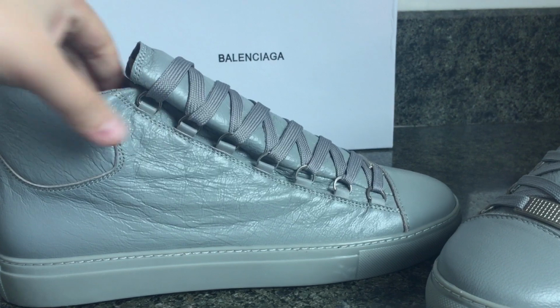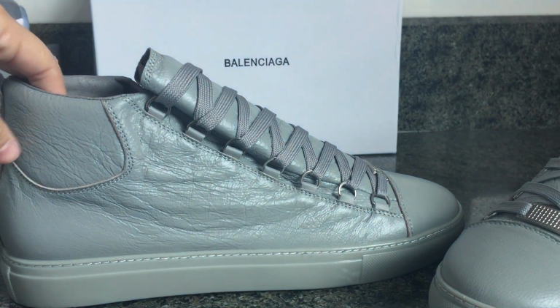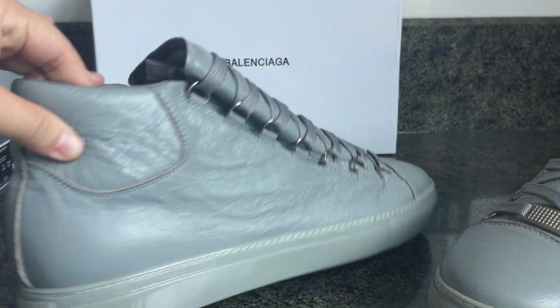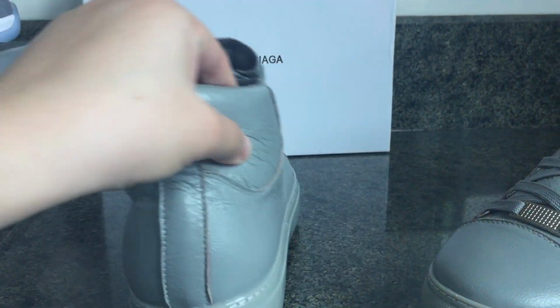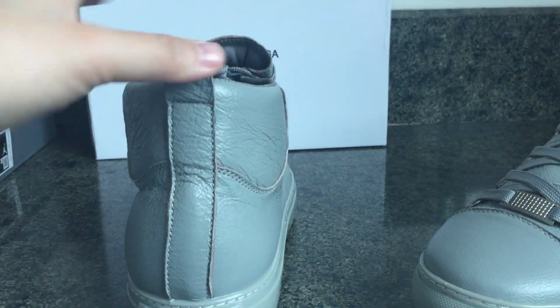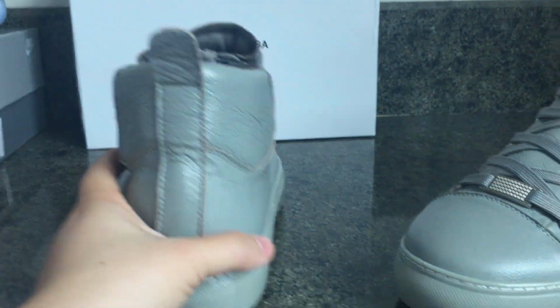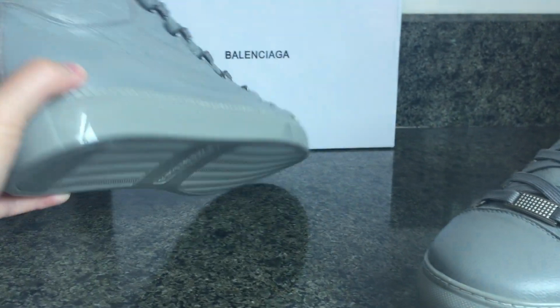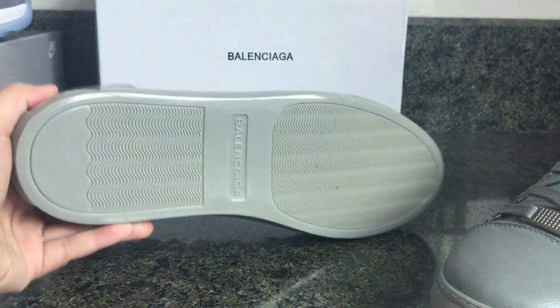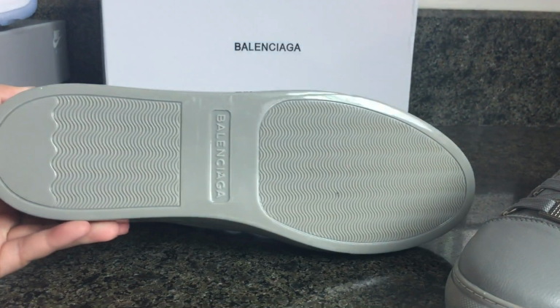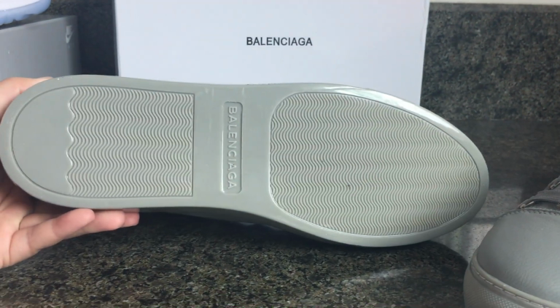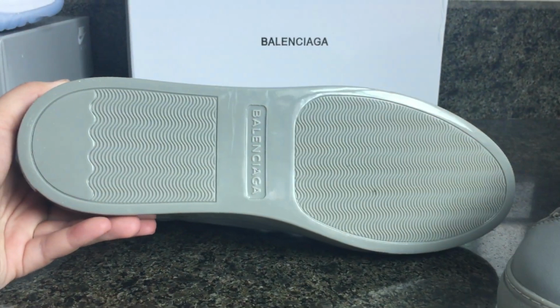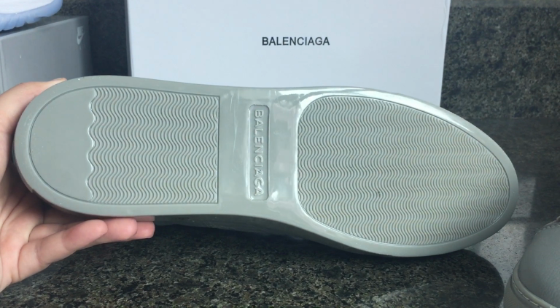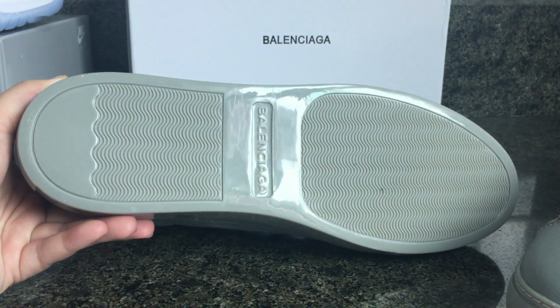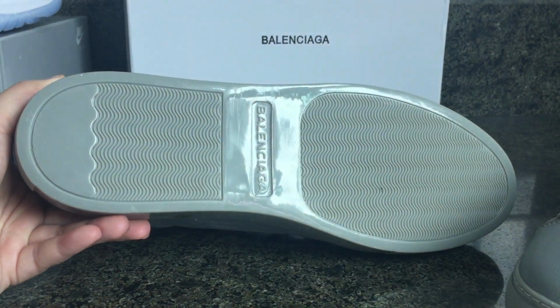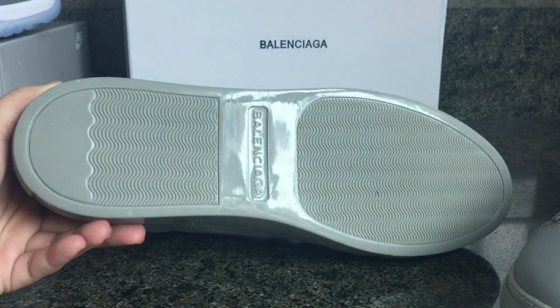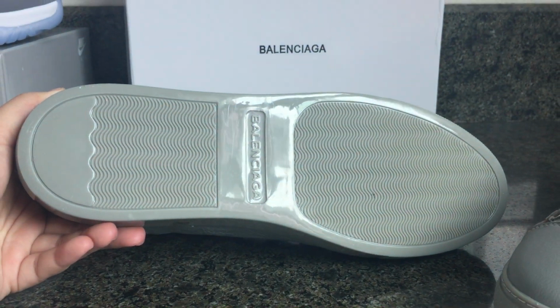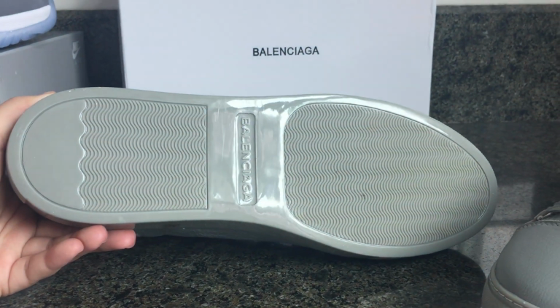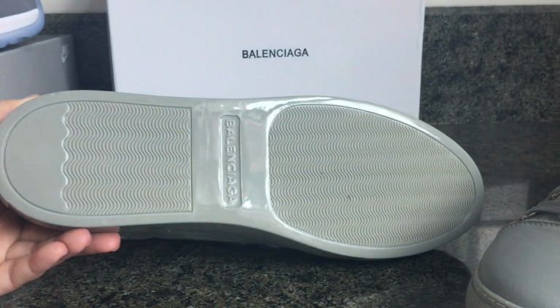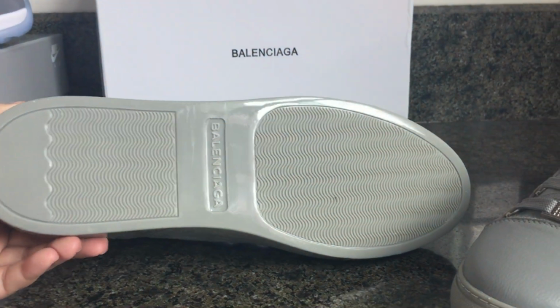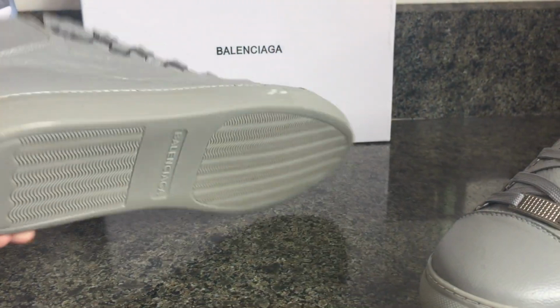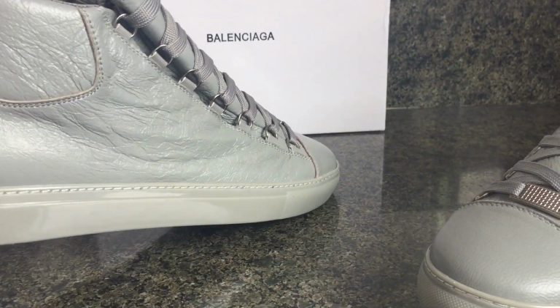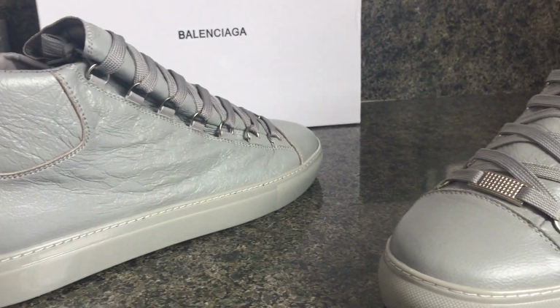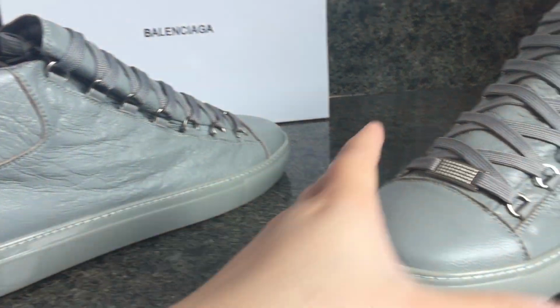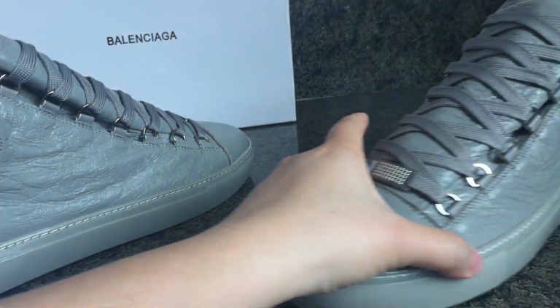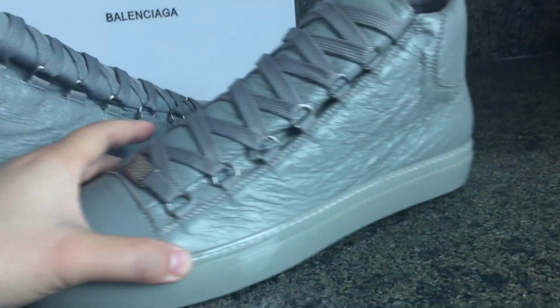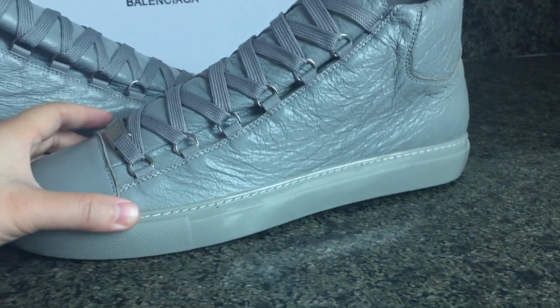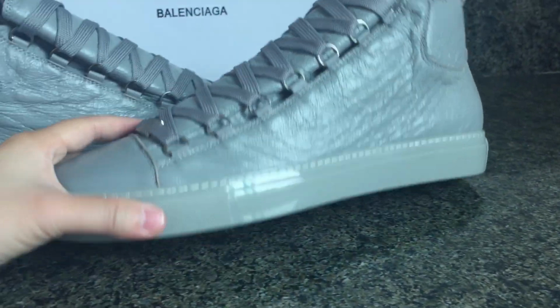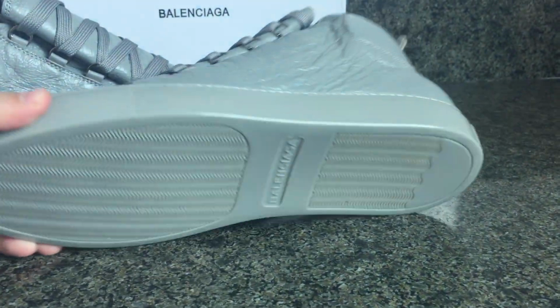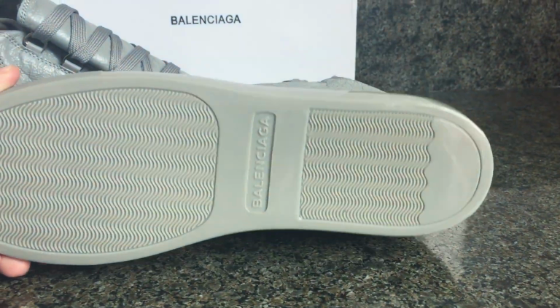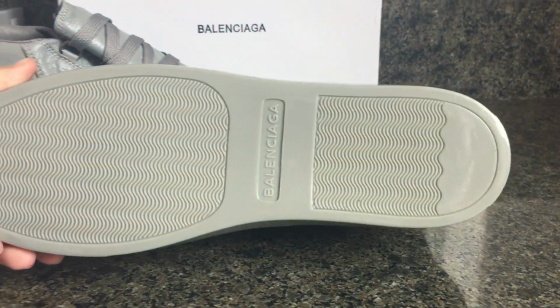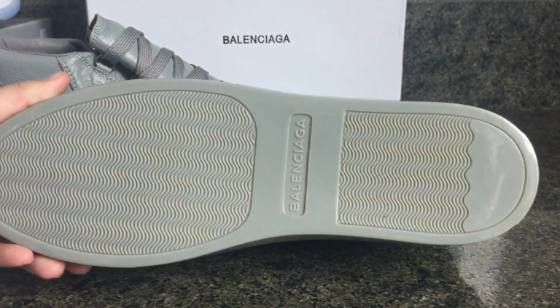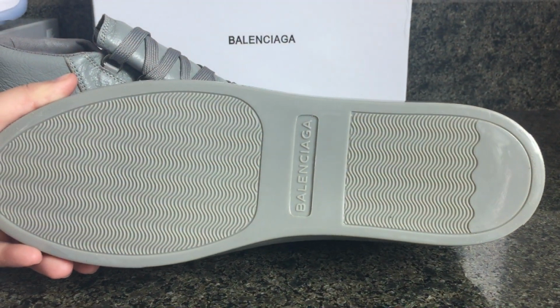The size range for these sneakers starts at 35, which covers women's sizes. The maximum men's size available is 46.